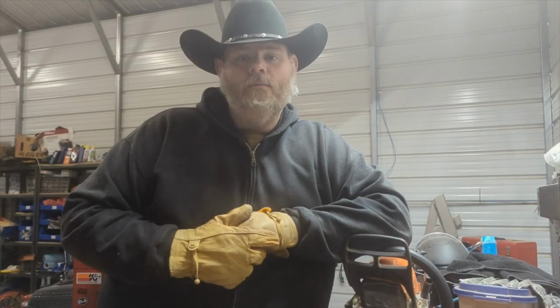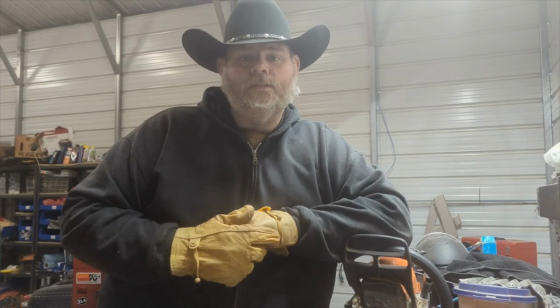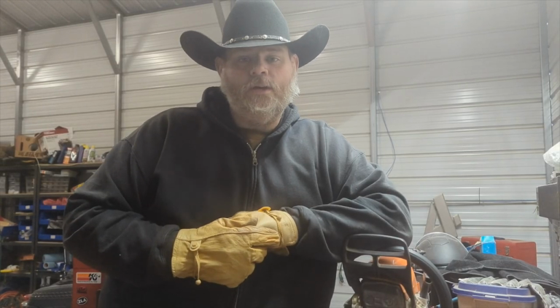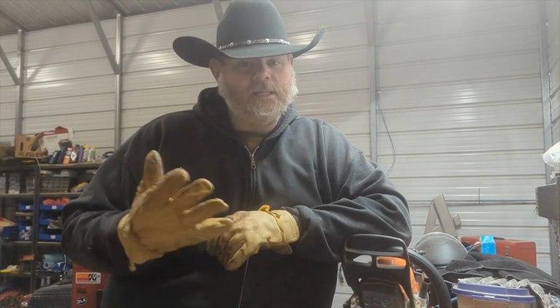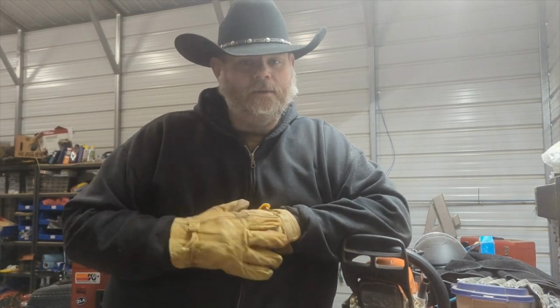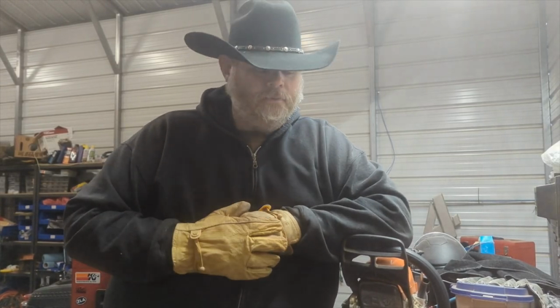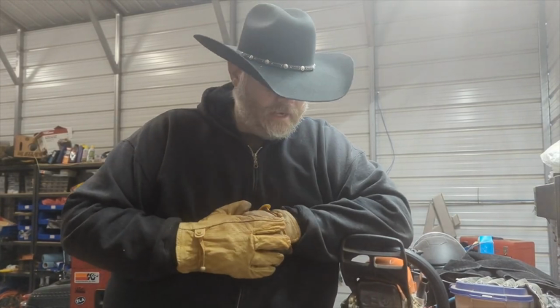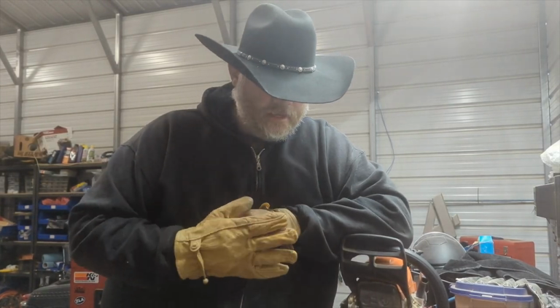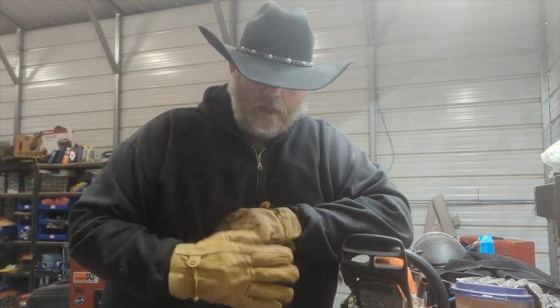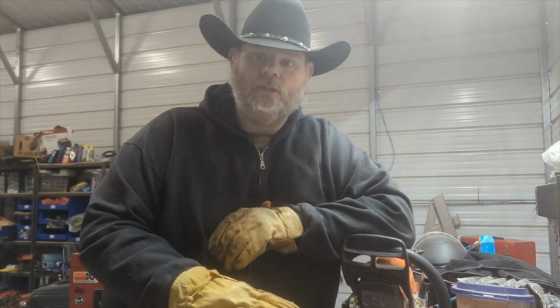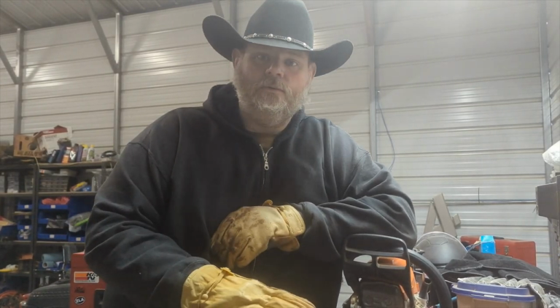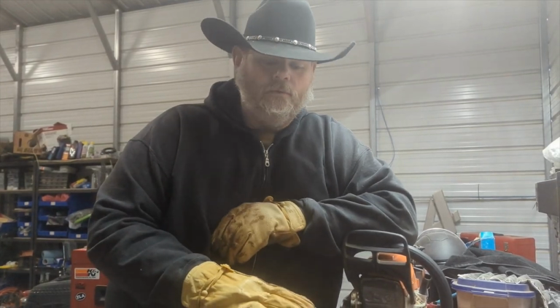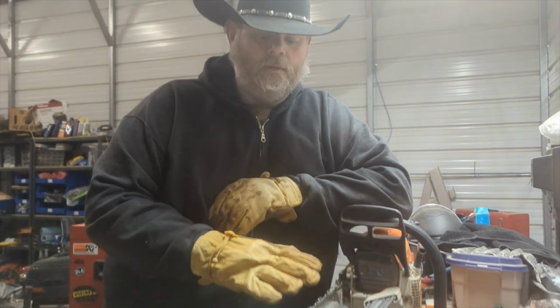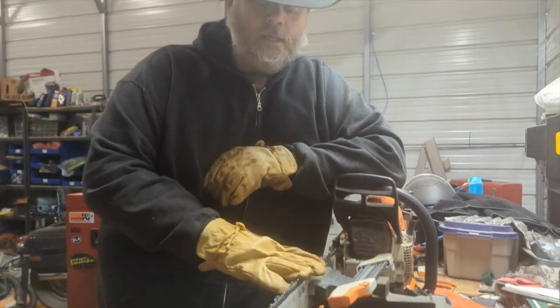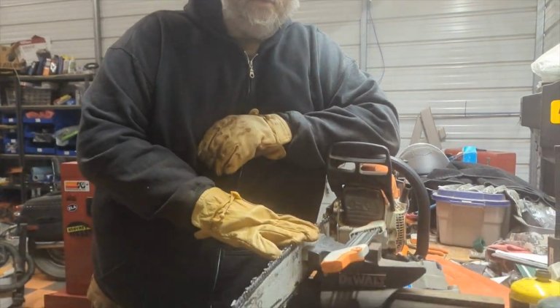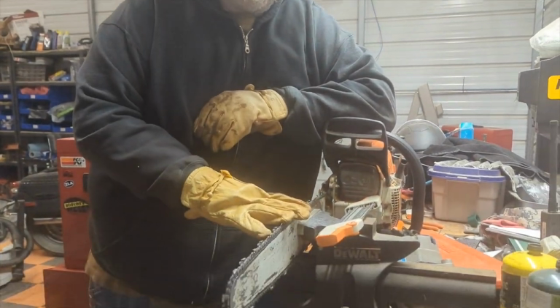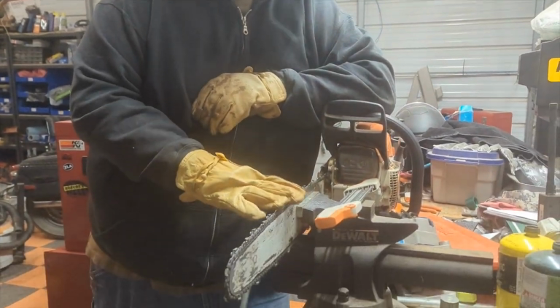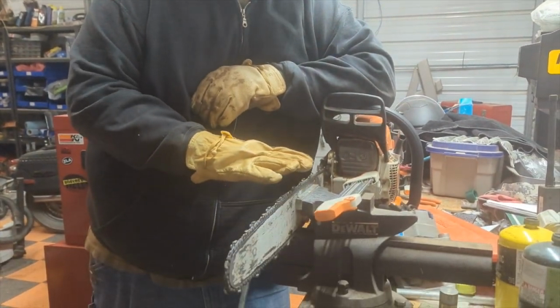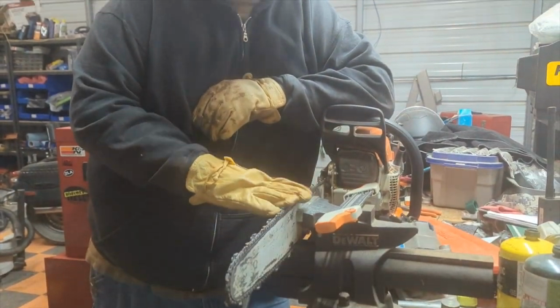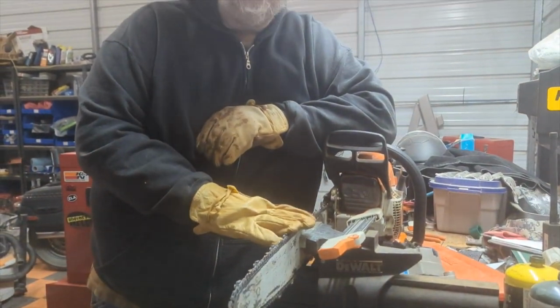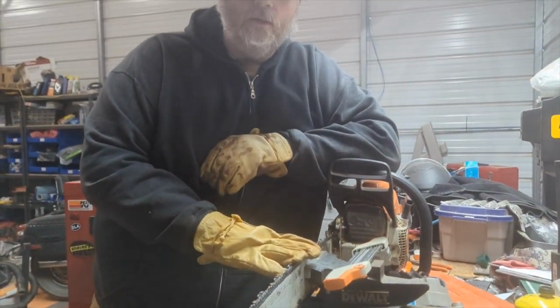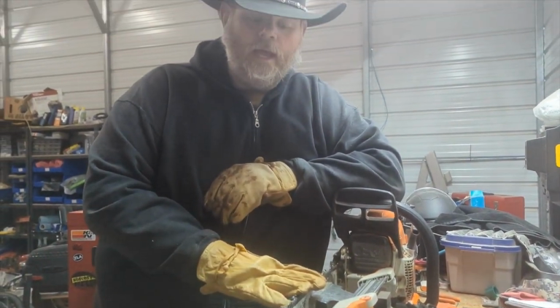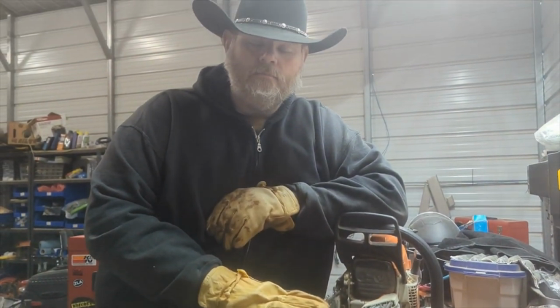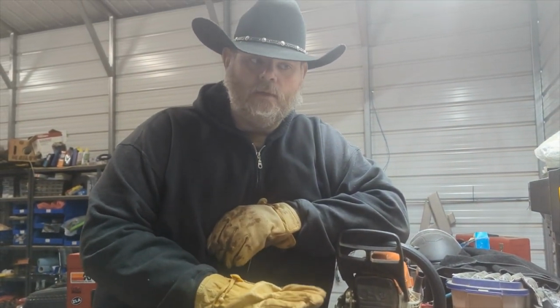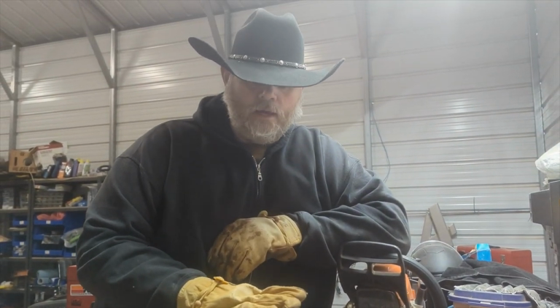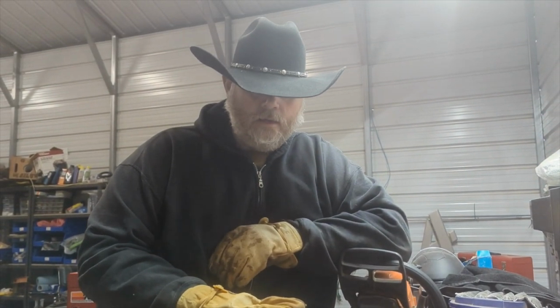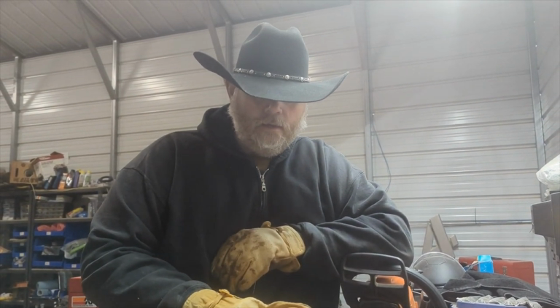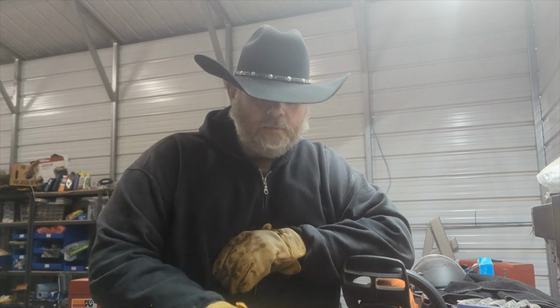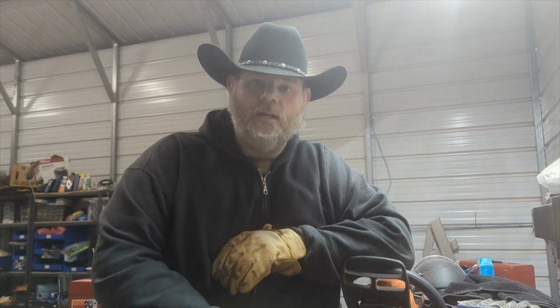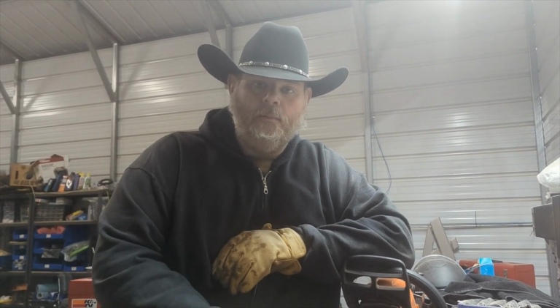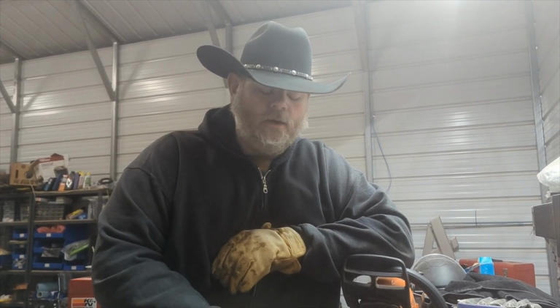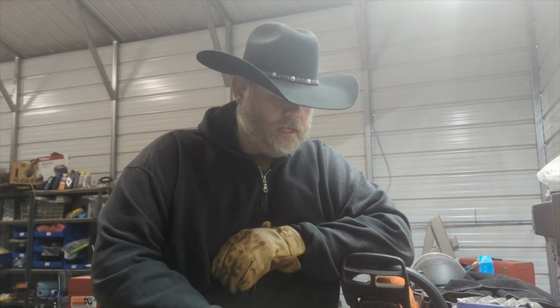Welcome to the OC Homestead. I'm Donald and I'm going to show you a skill that every man needs to learn, especially if you are building a homestead.